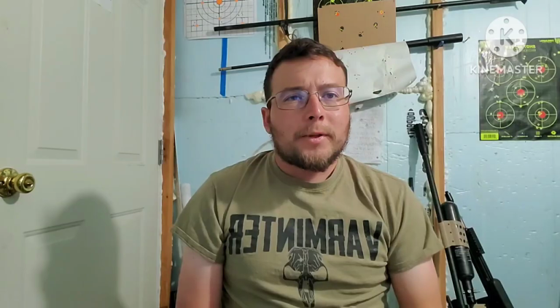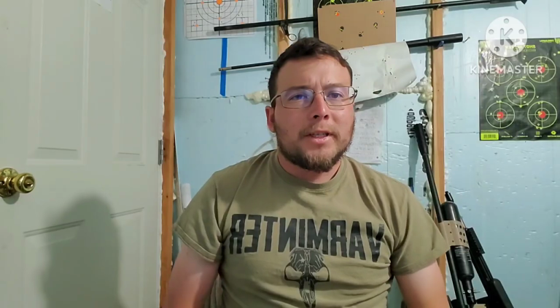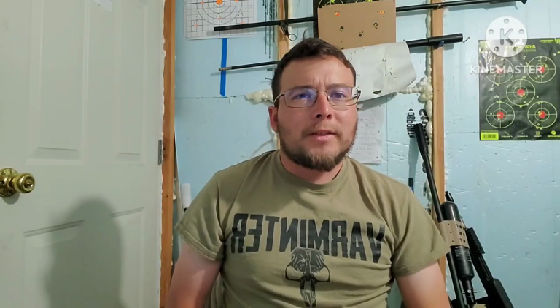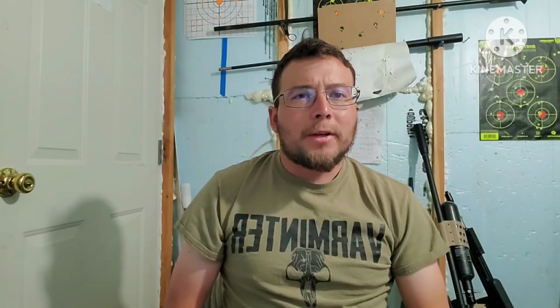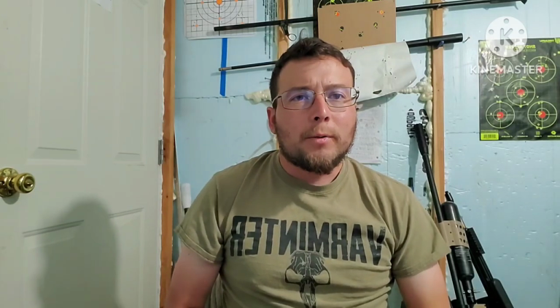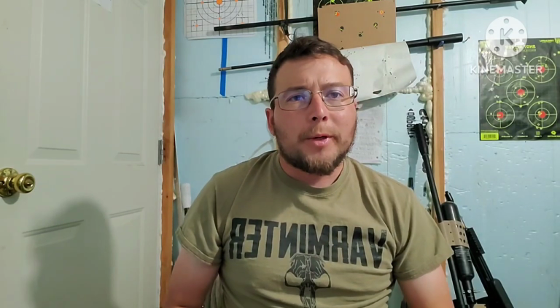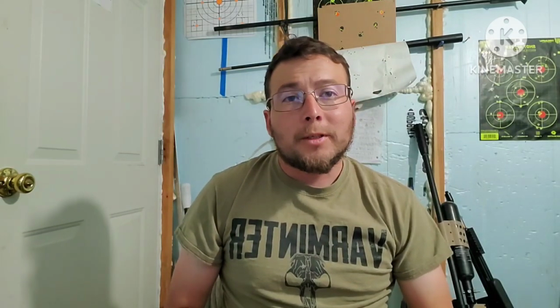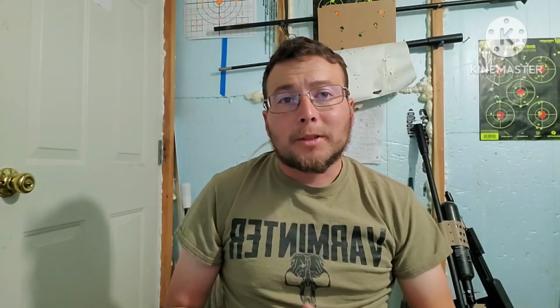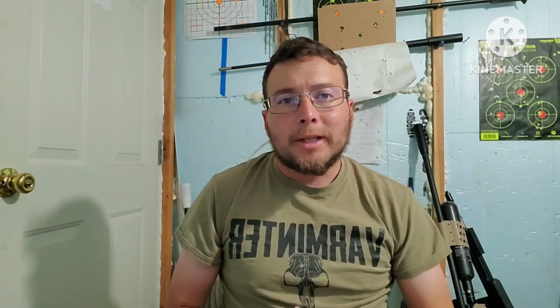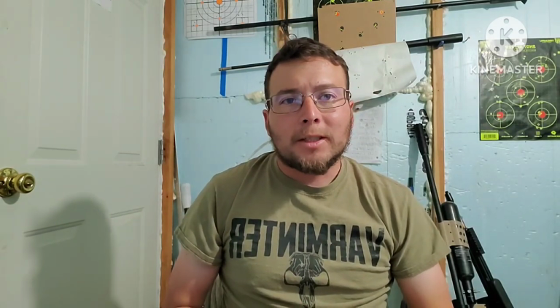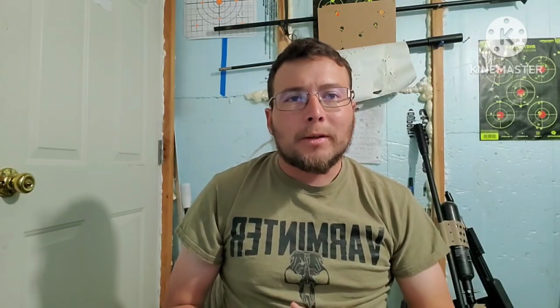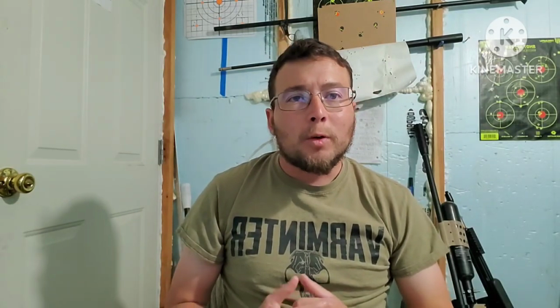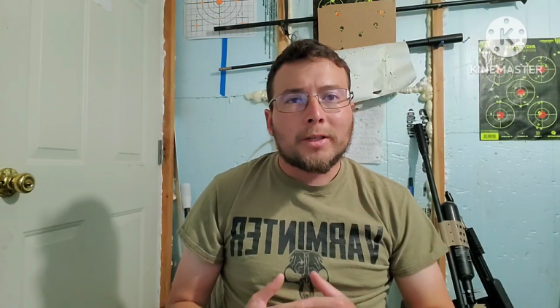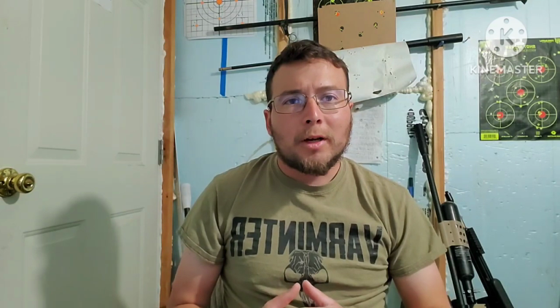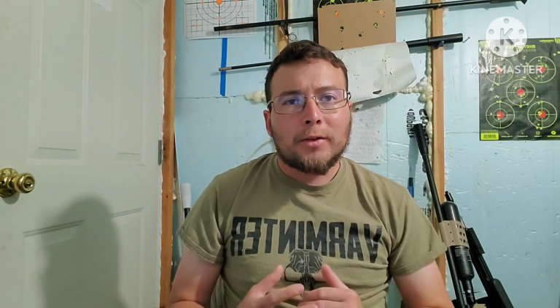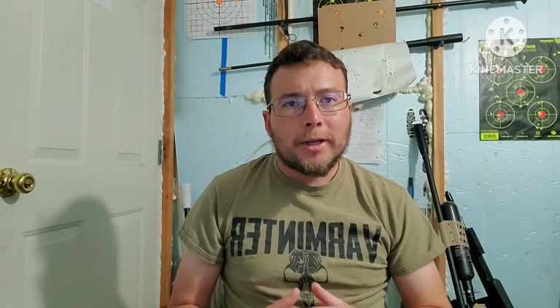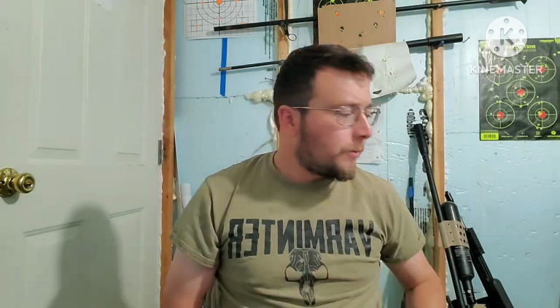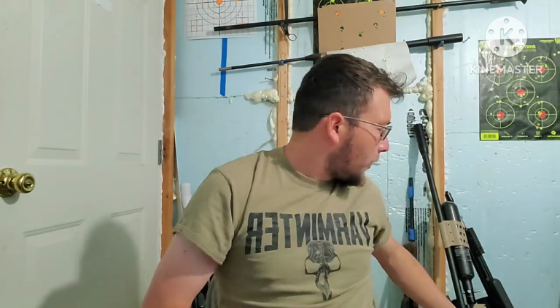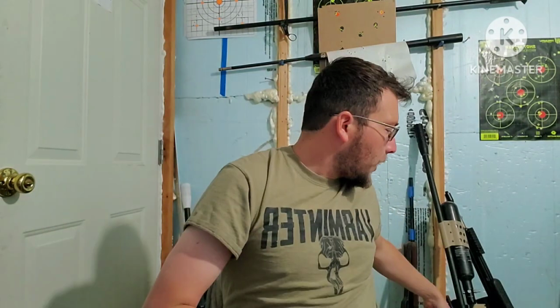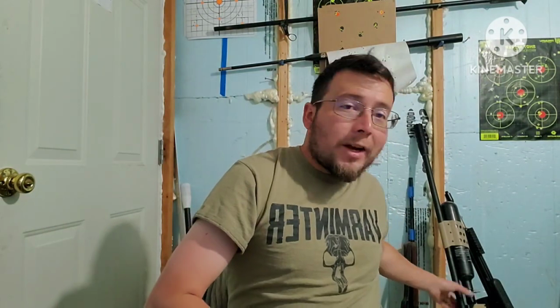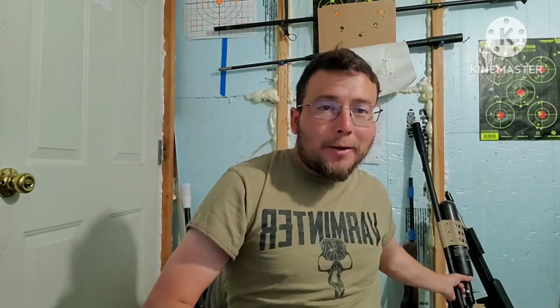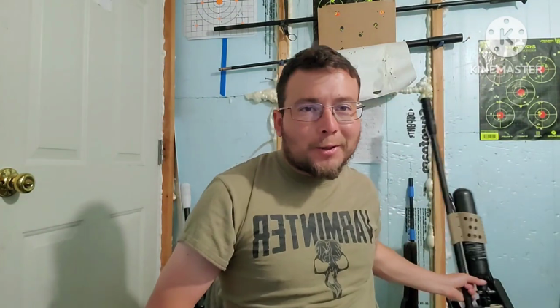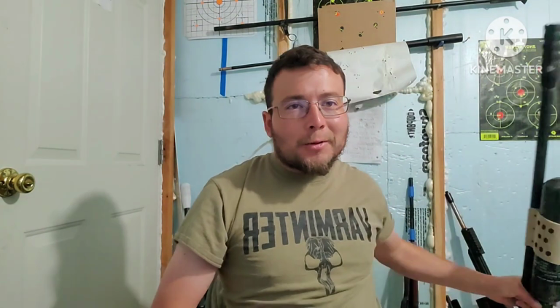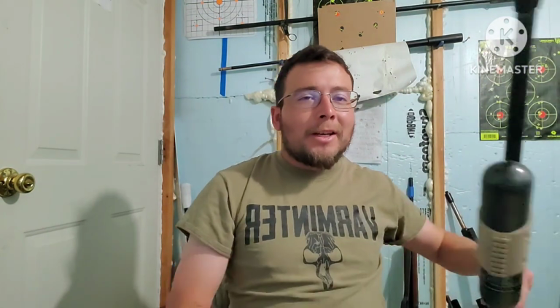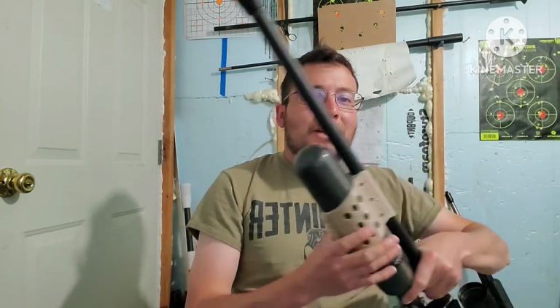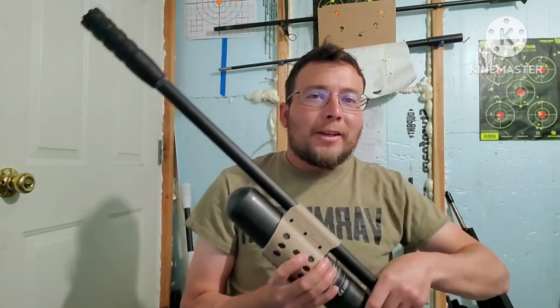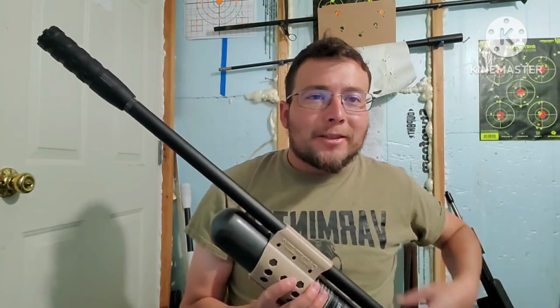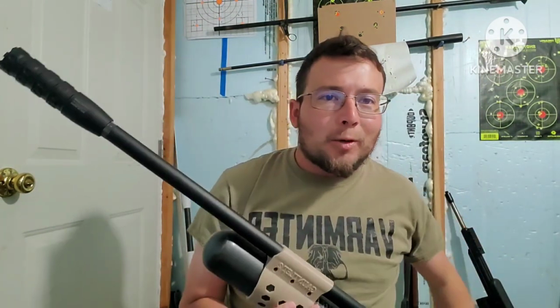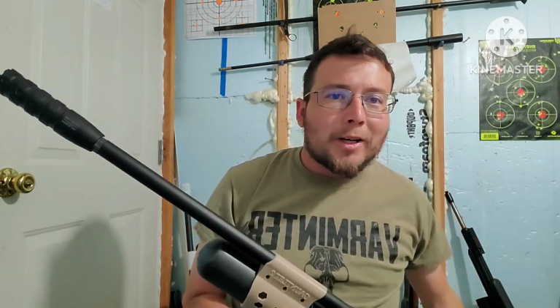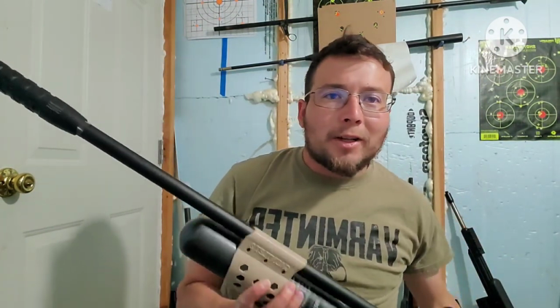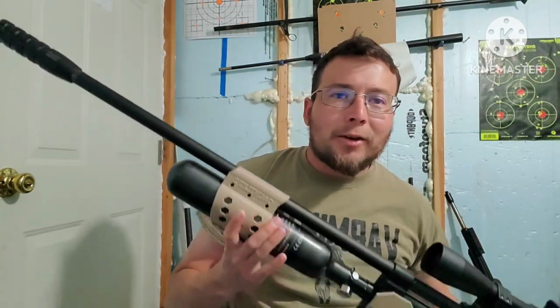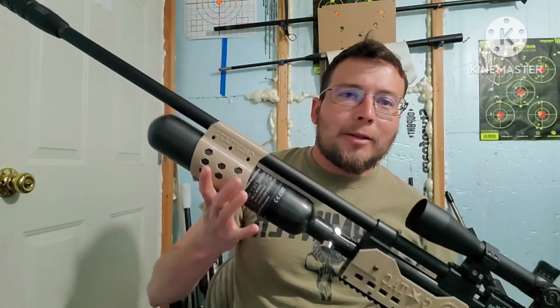In today's video we're going to be doing some slug testing with the Umarex Gauntlet 30 cal that we have here. So here is our Umarex Gauntlet 30 caliber.